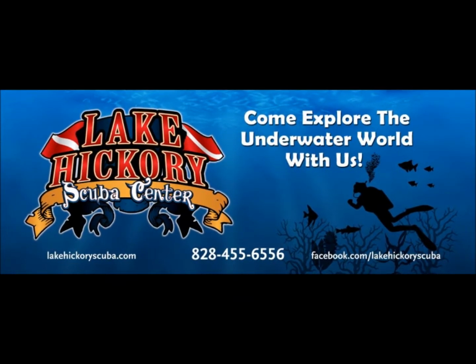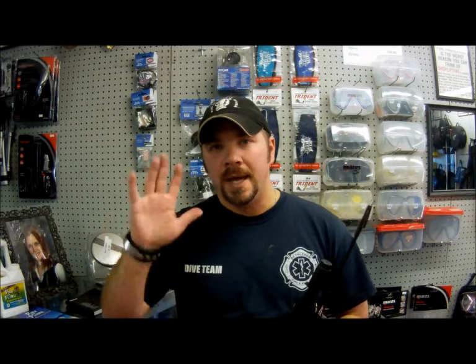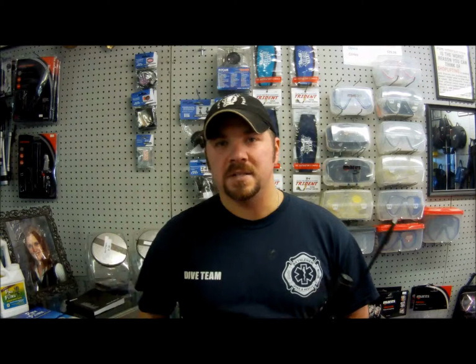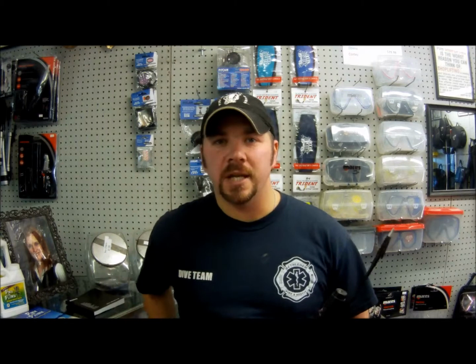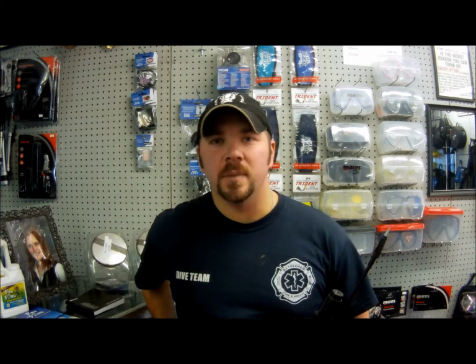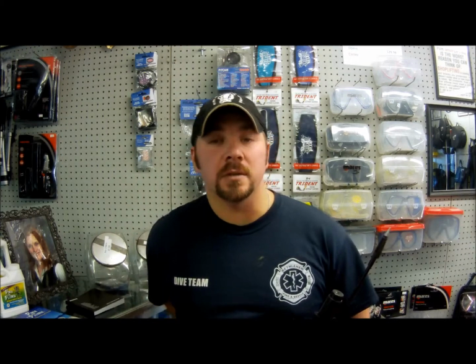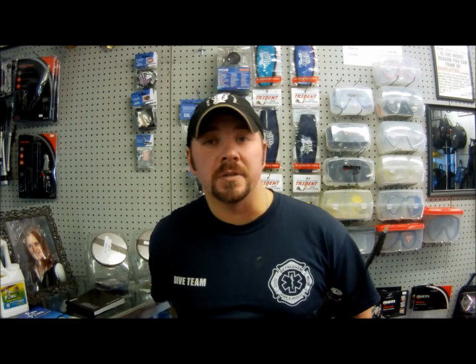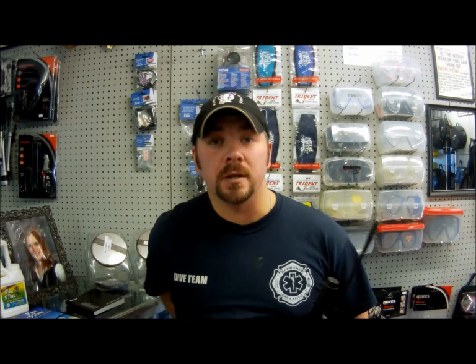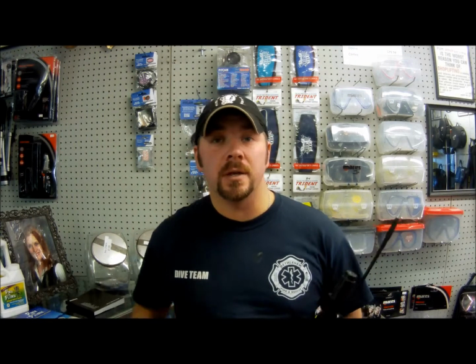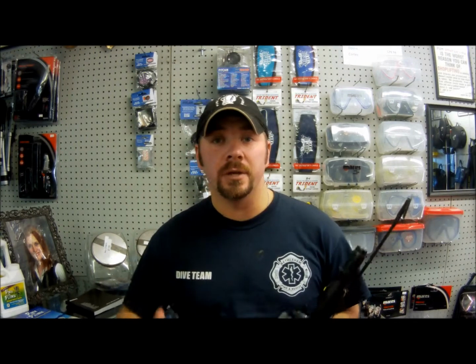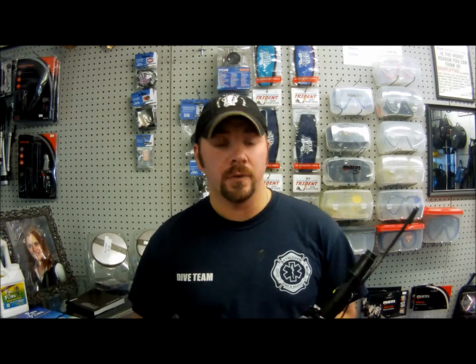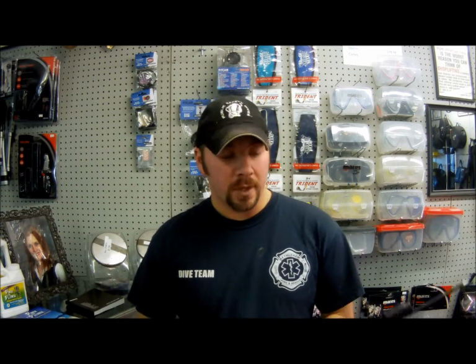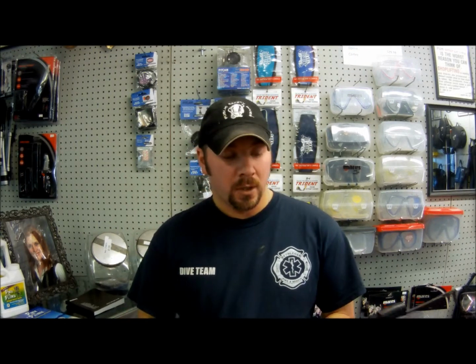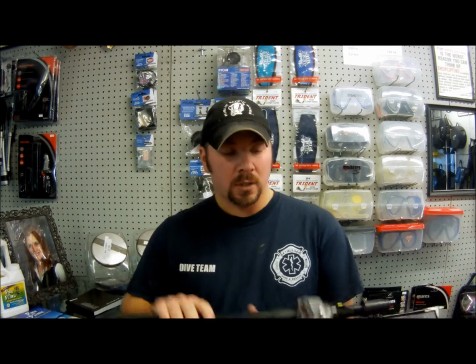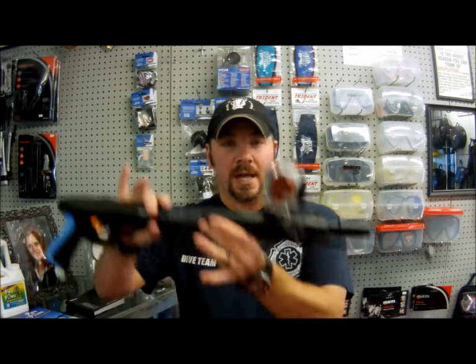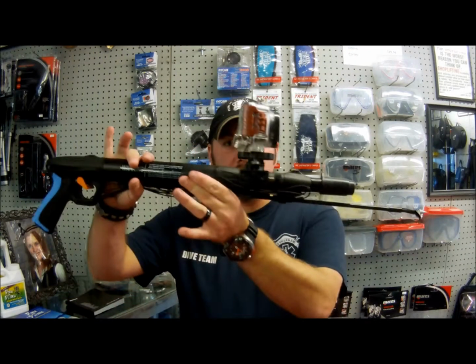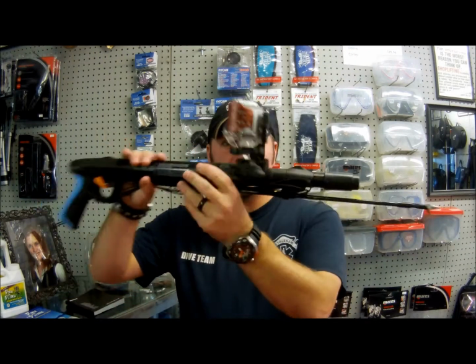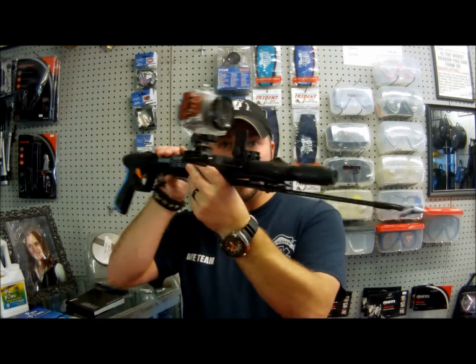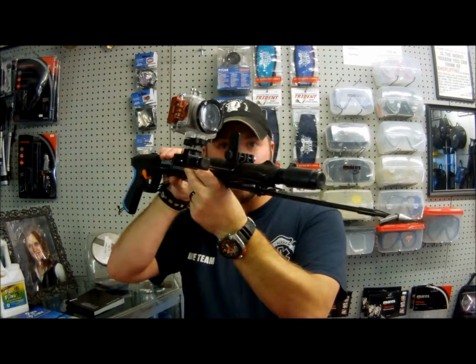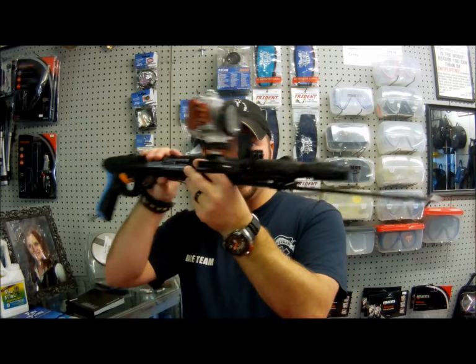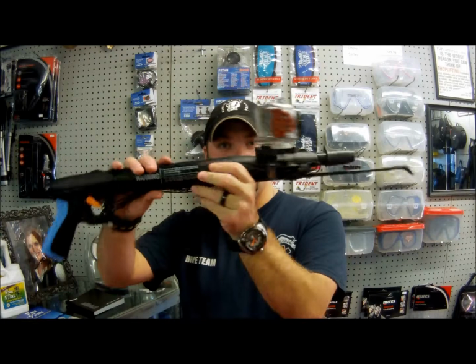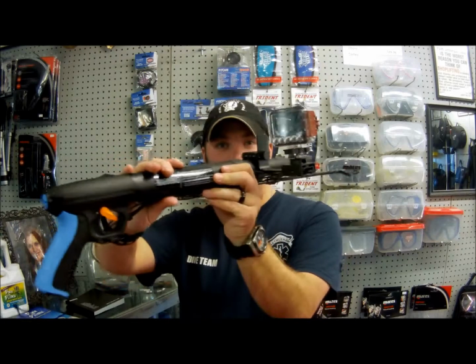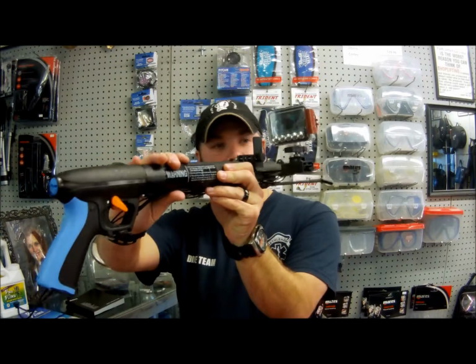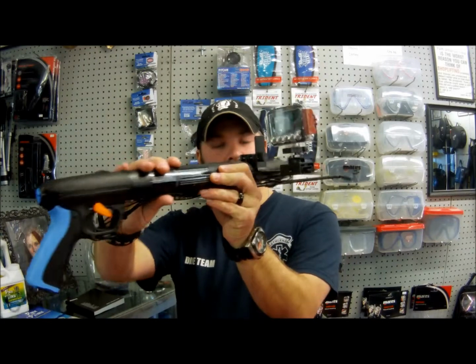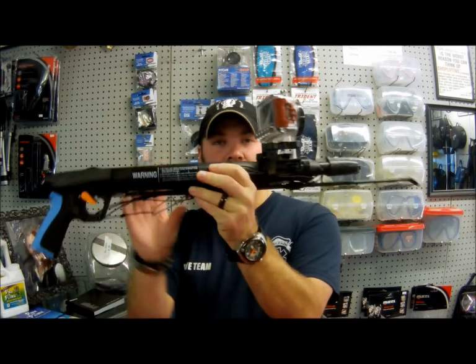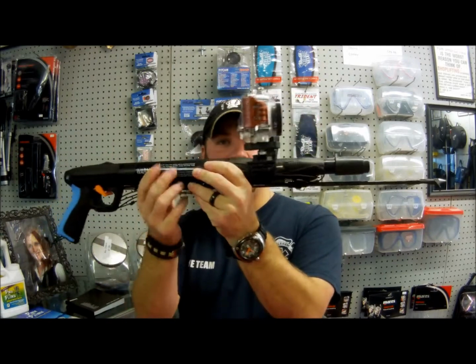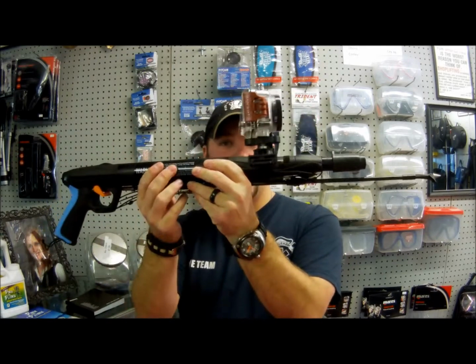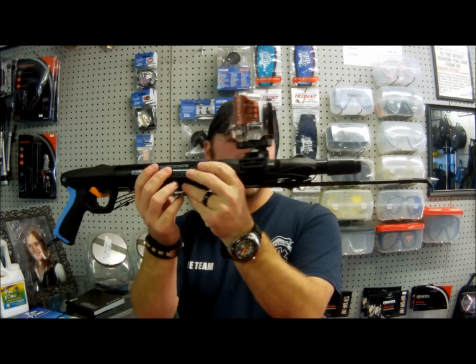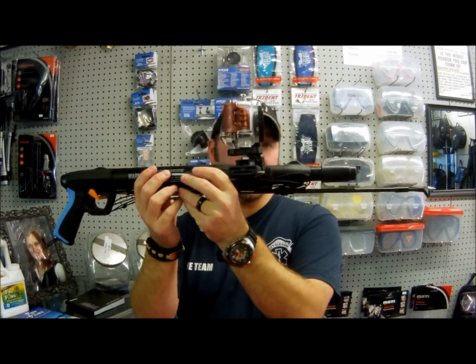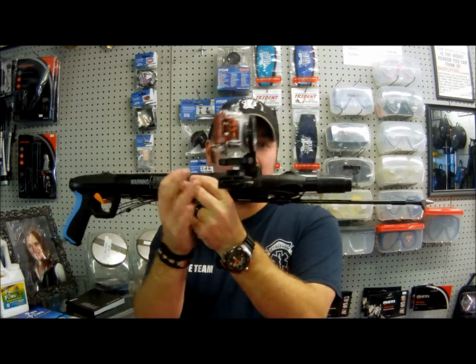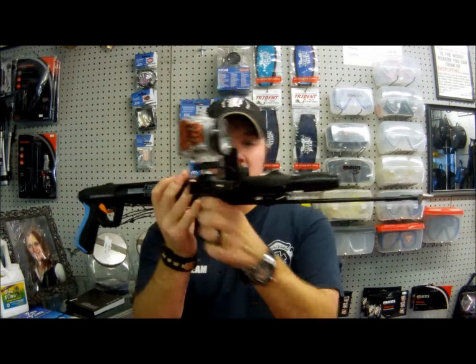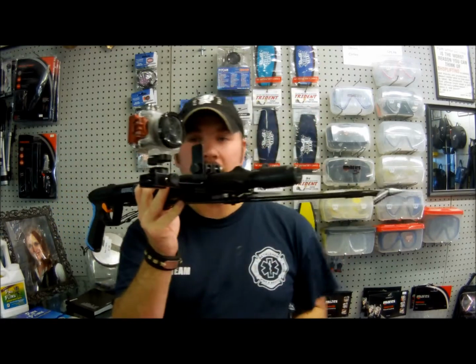Hey guys, it's Brian again from Lake Hickory Service Center. I got another gear review for you. We're going to look at the spear gun mount for the Entova HD Sport Cam.